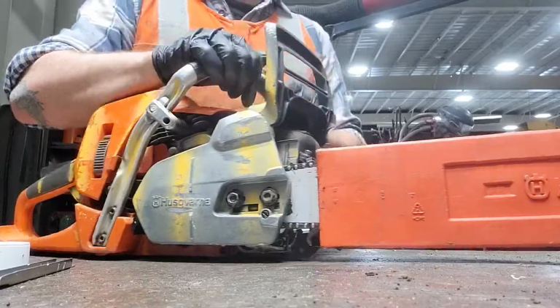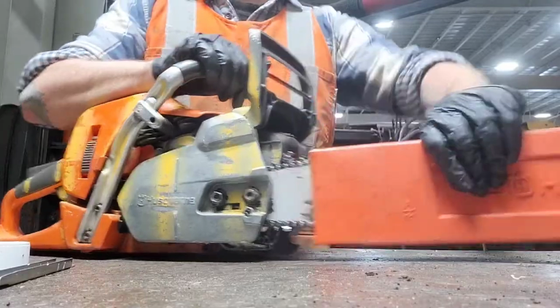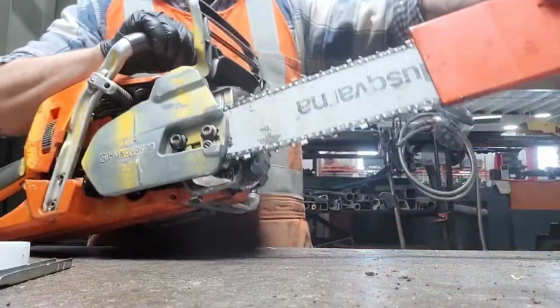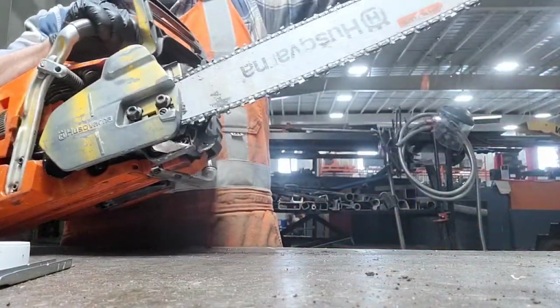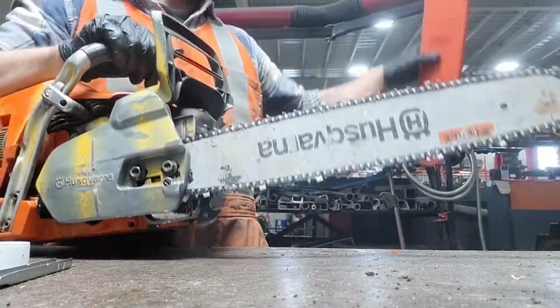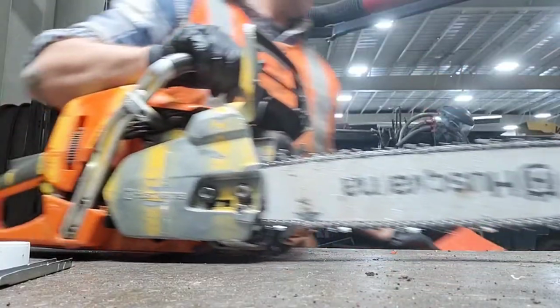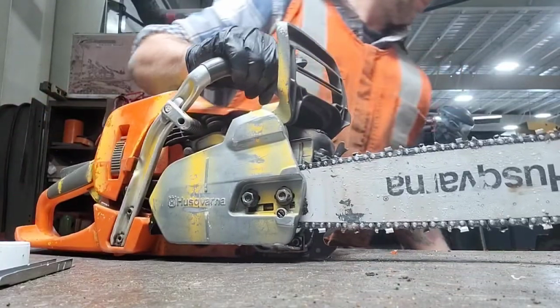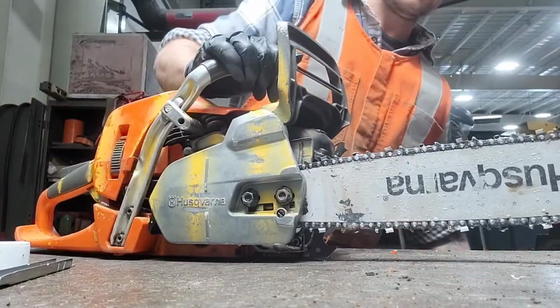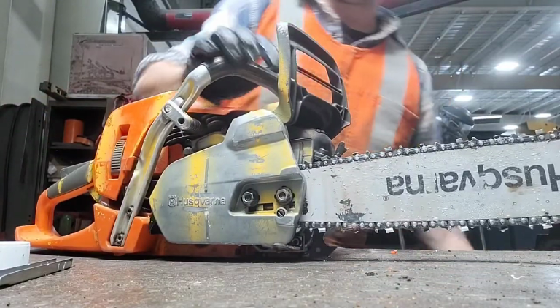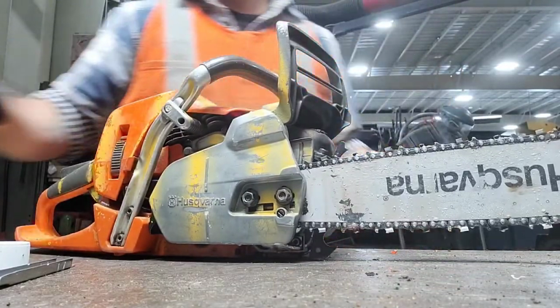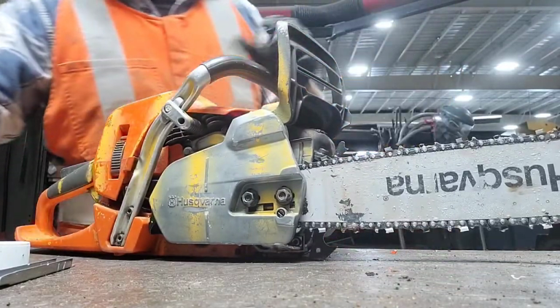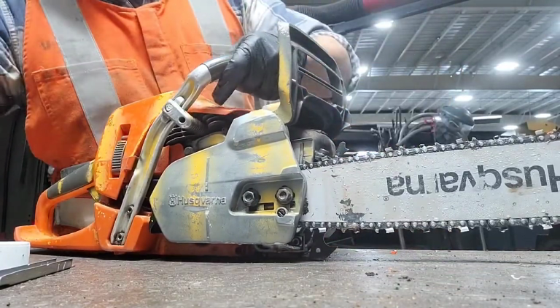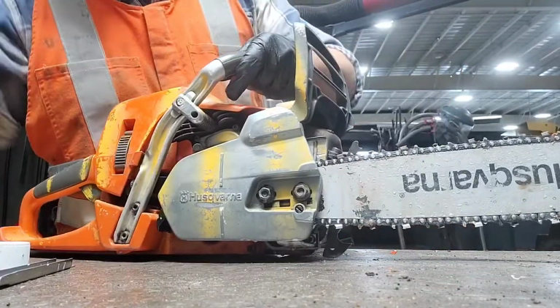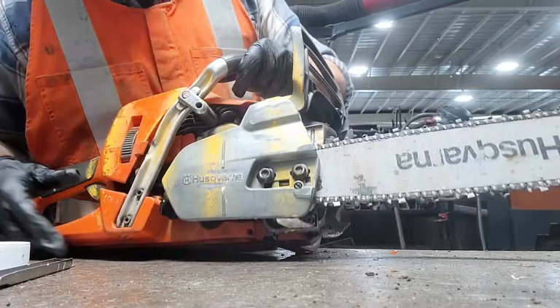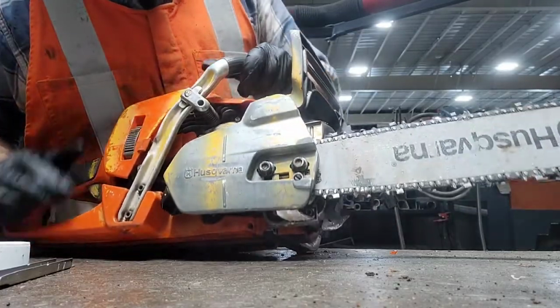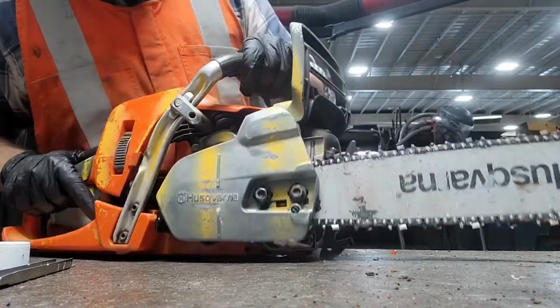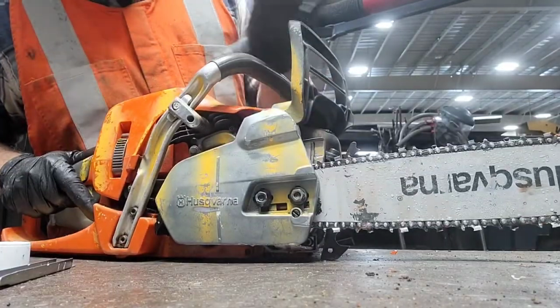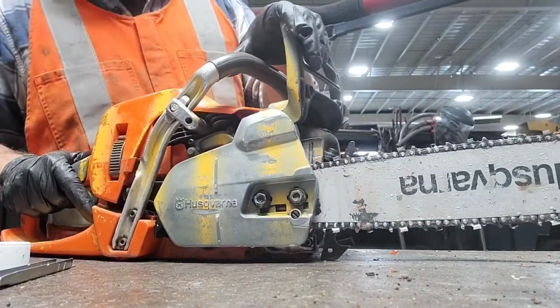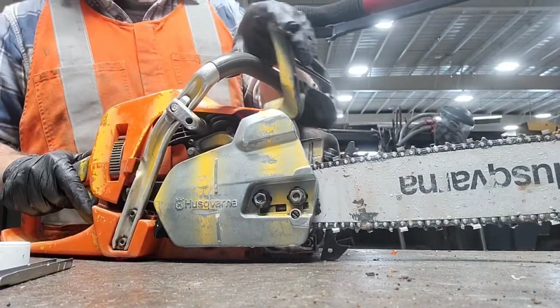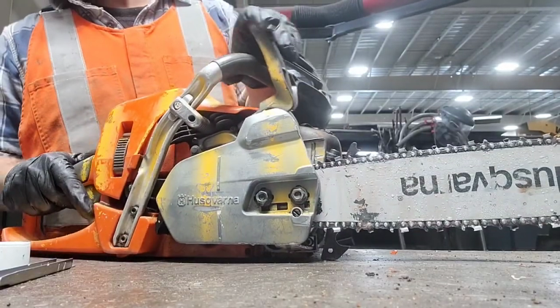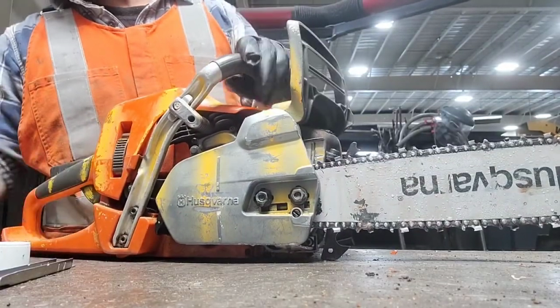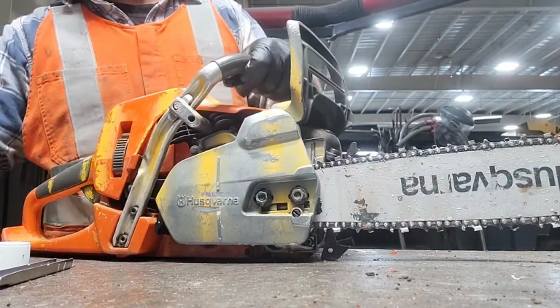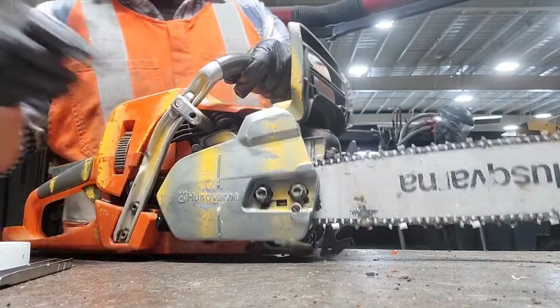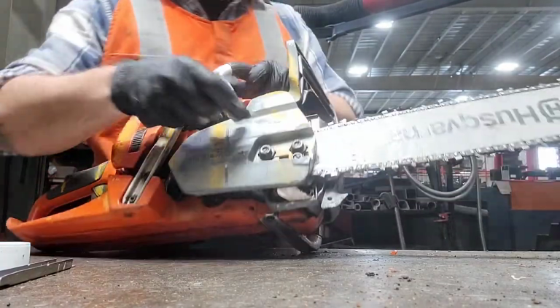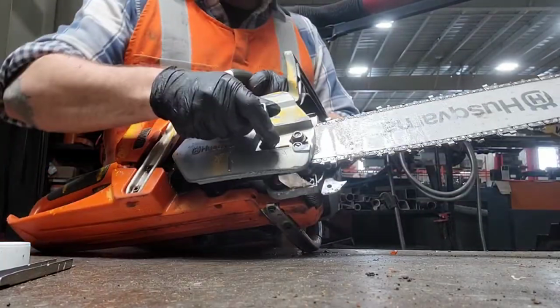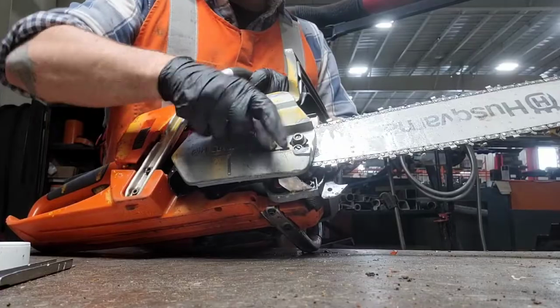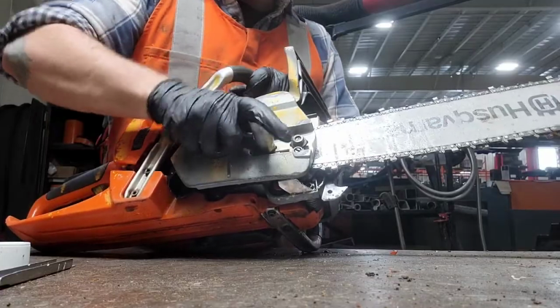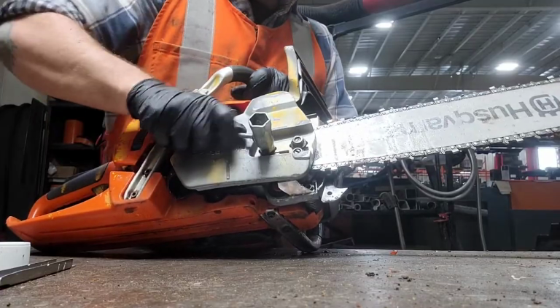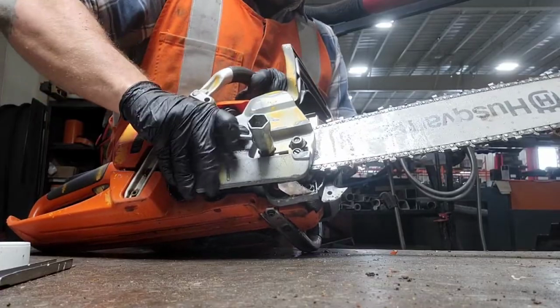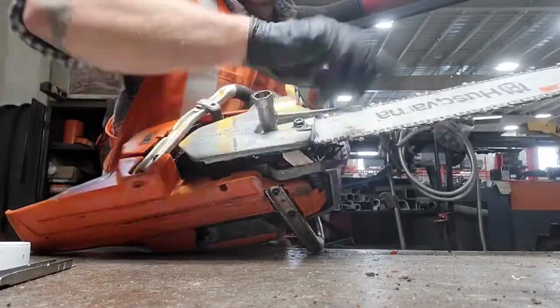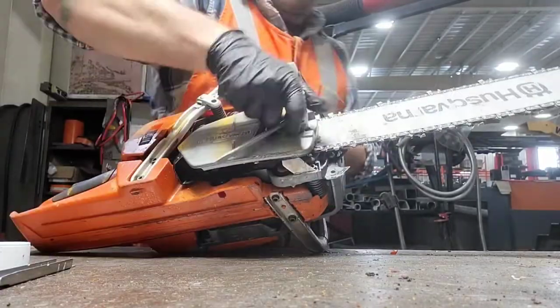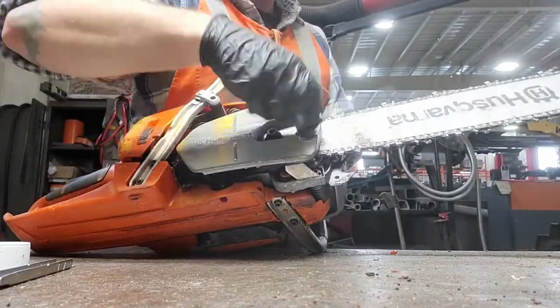In my last video I had mentioned that you can grease the needle bearing that the clutch and drive sprocket spins on with a grease pin. Today I'm going to show you how to do that.